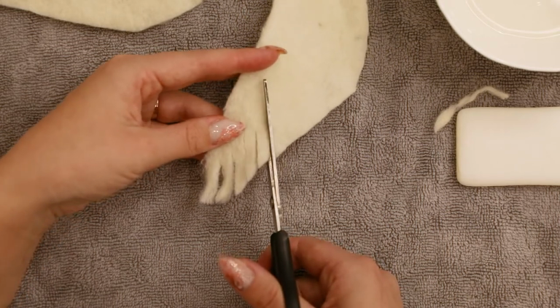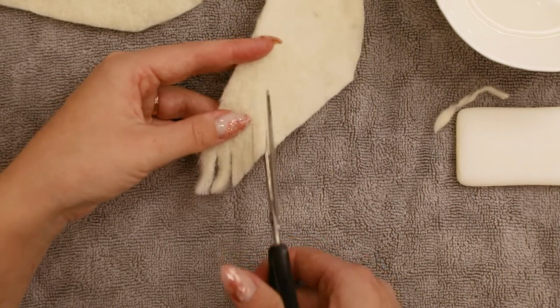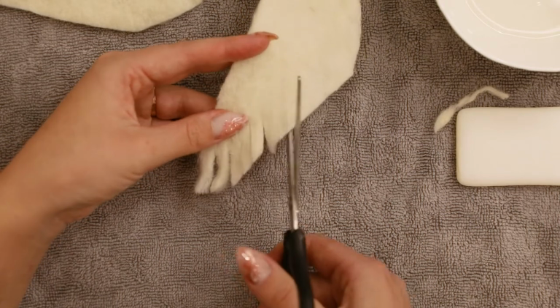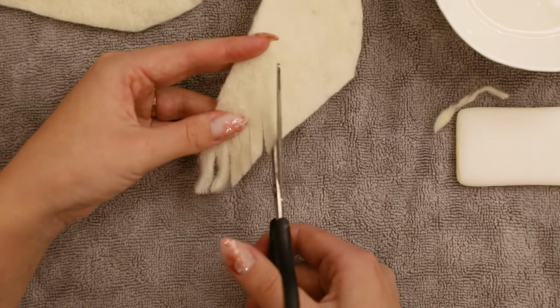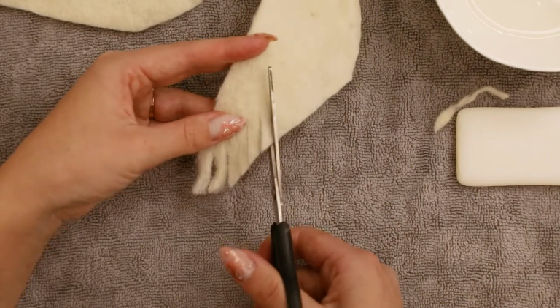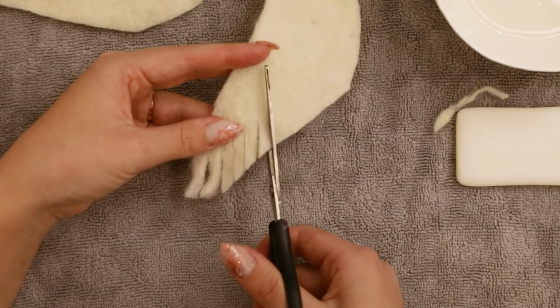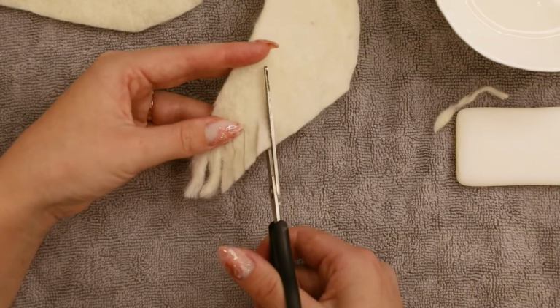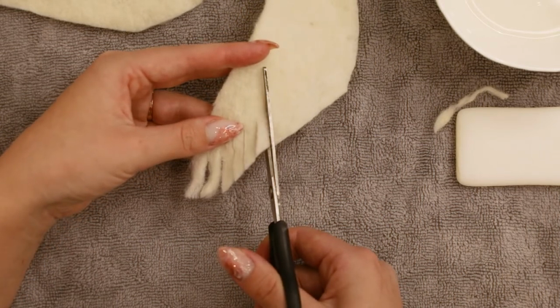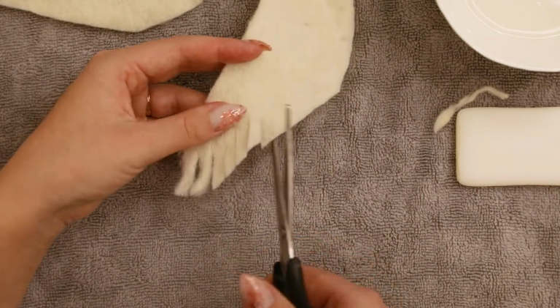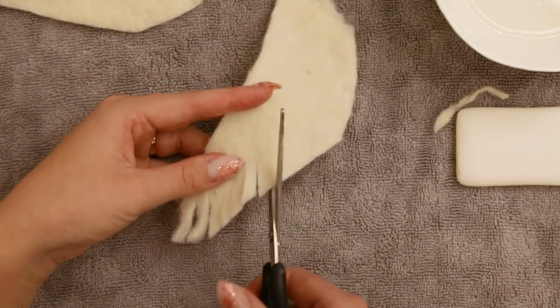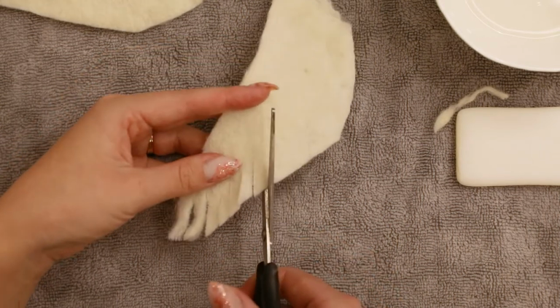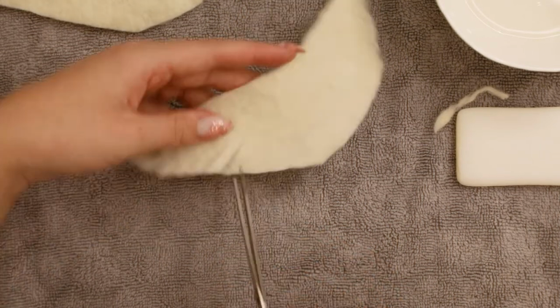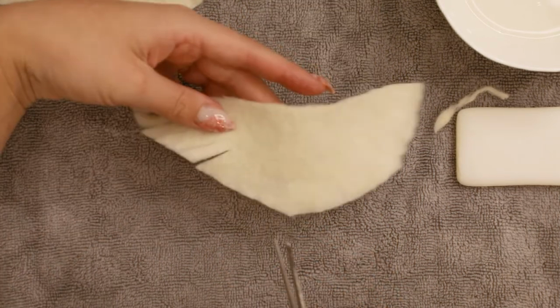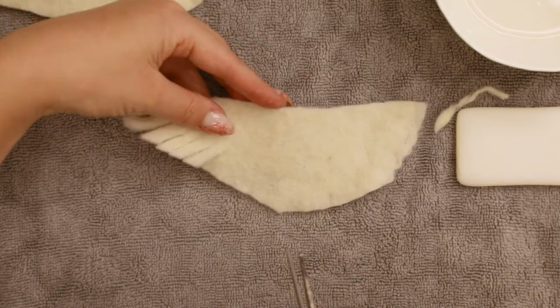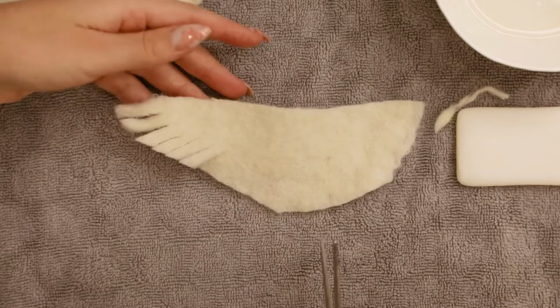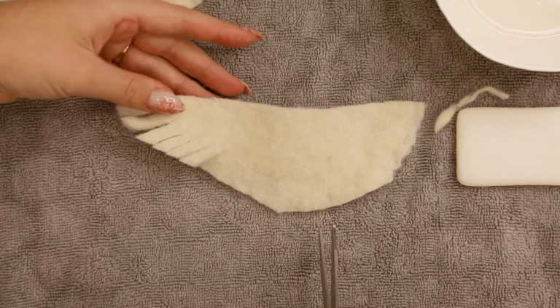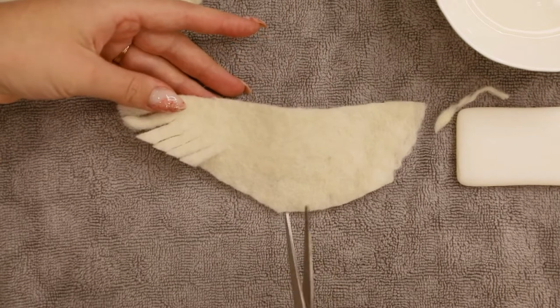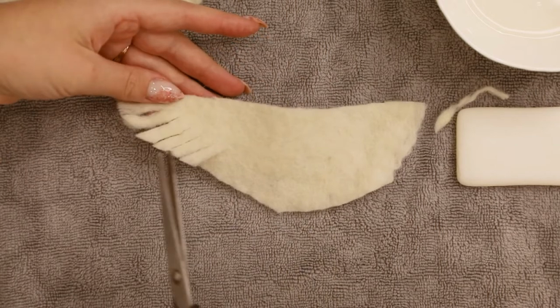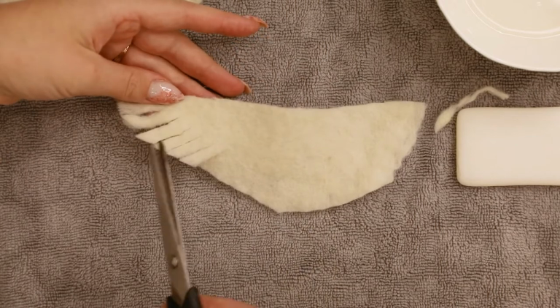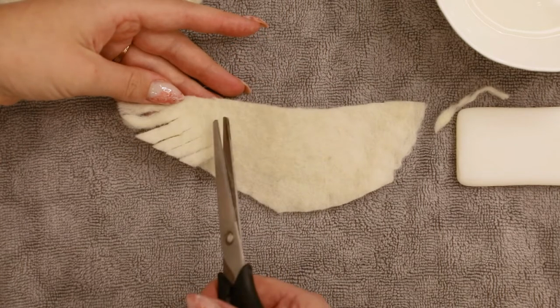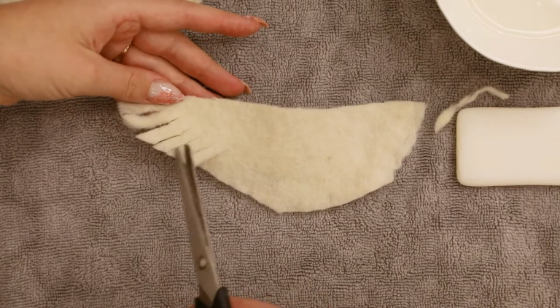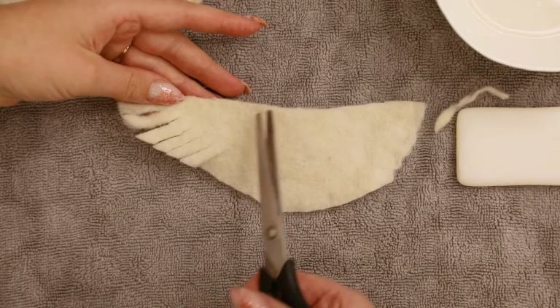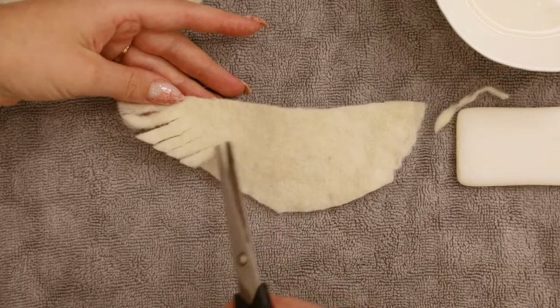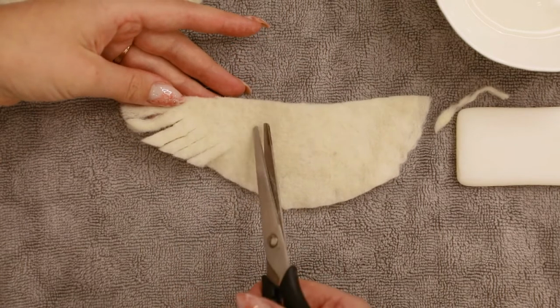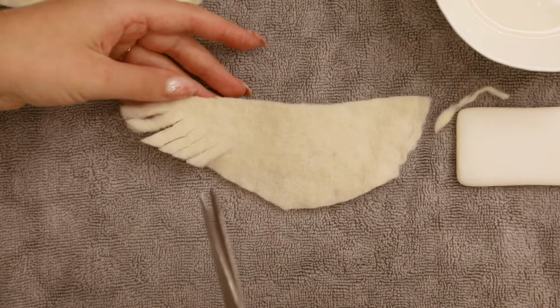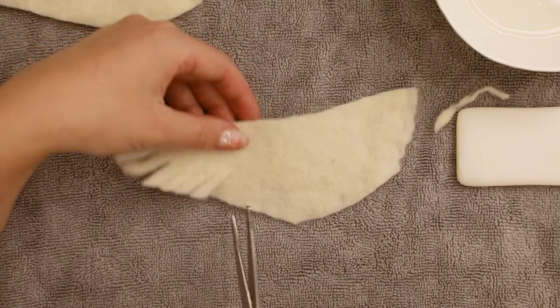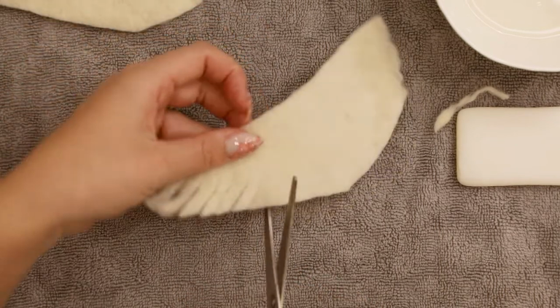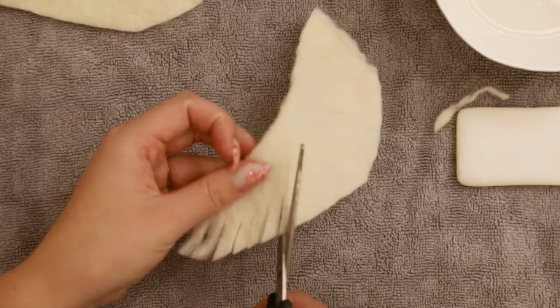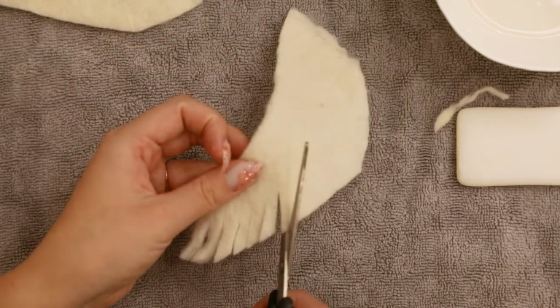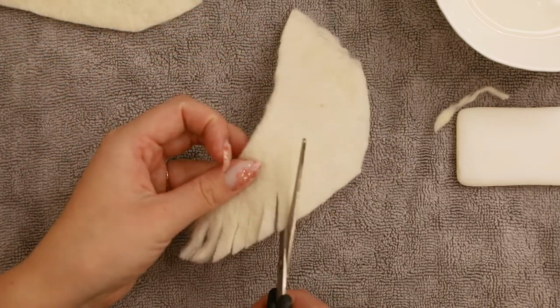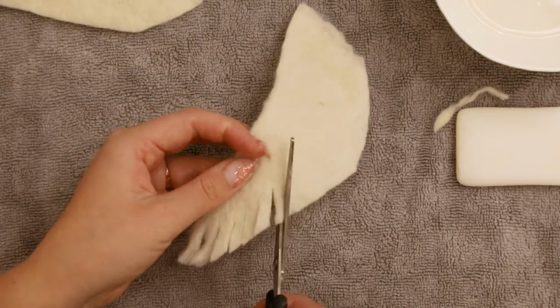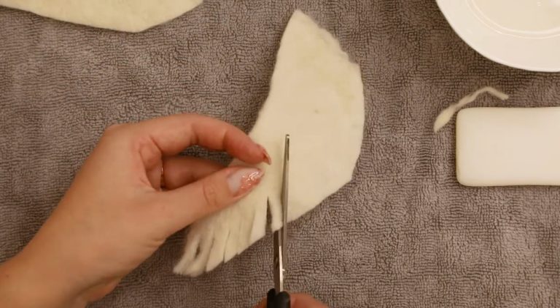When I reach approximately the middle of this section, I turn my scissors upwards a bit, just to follow the more natural direction of the feathers.